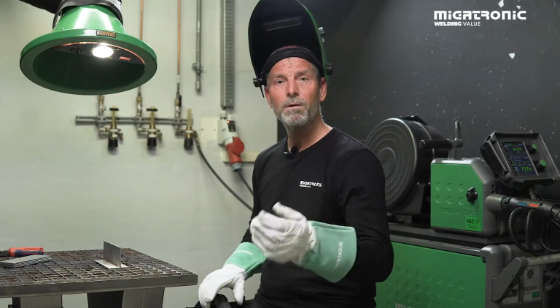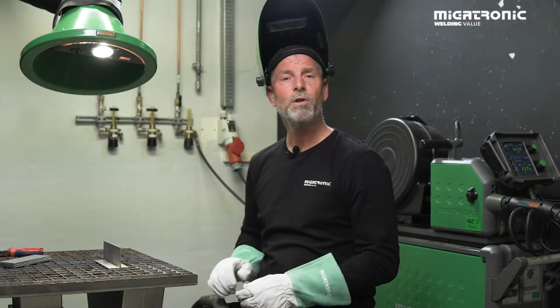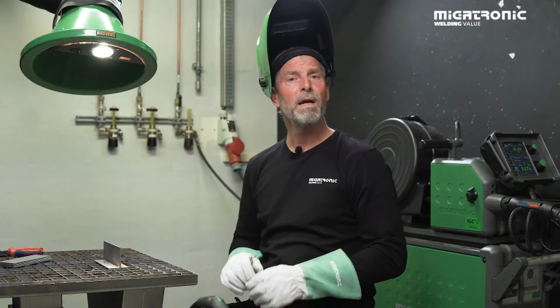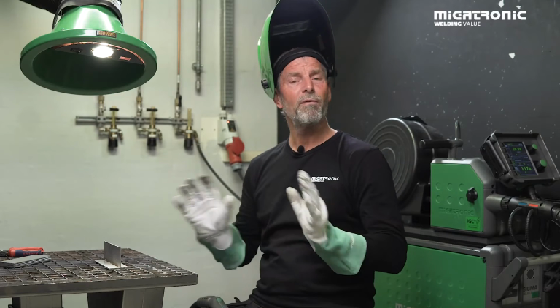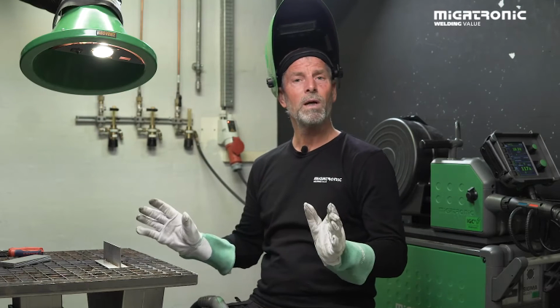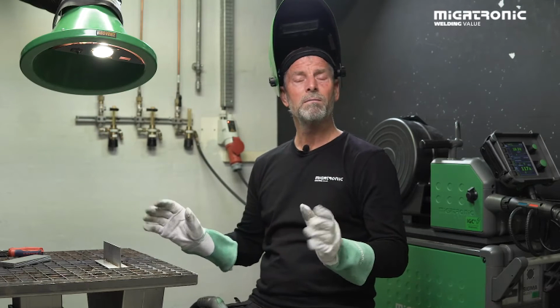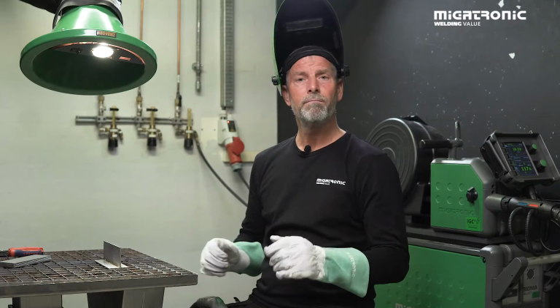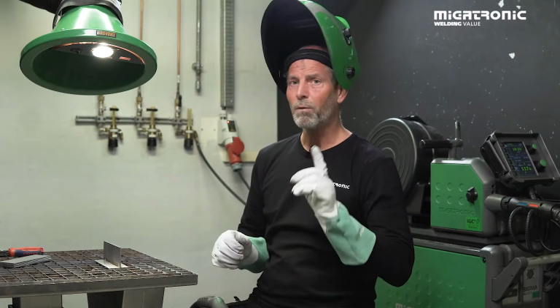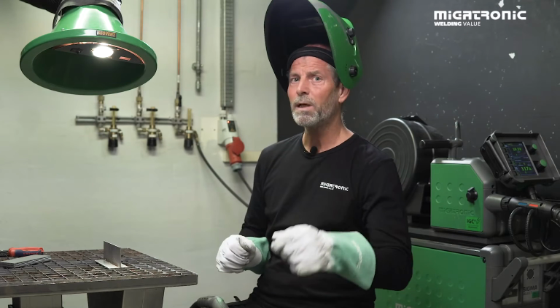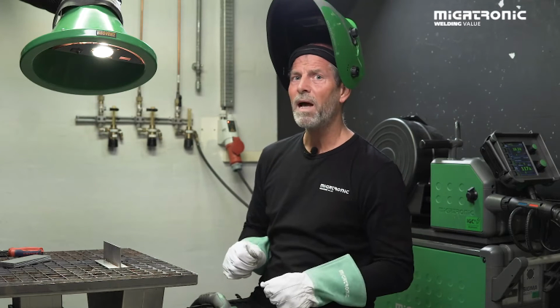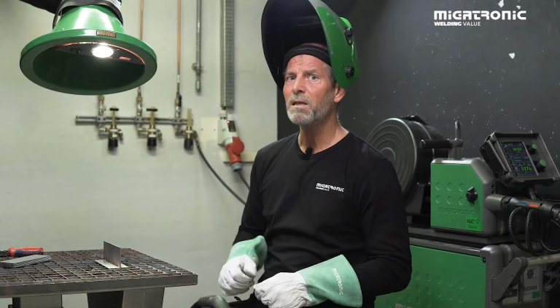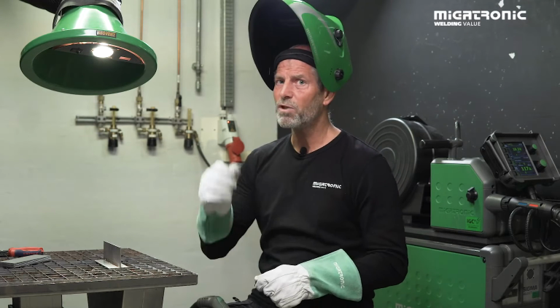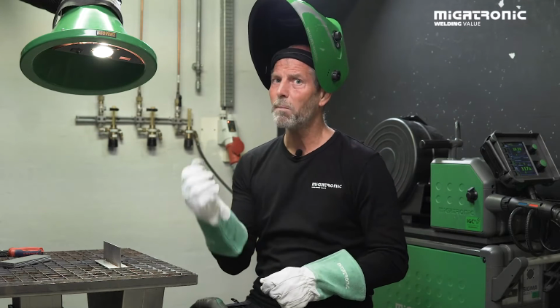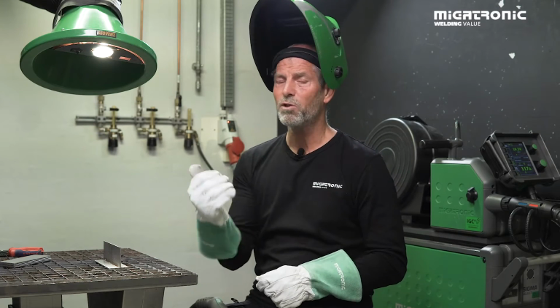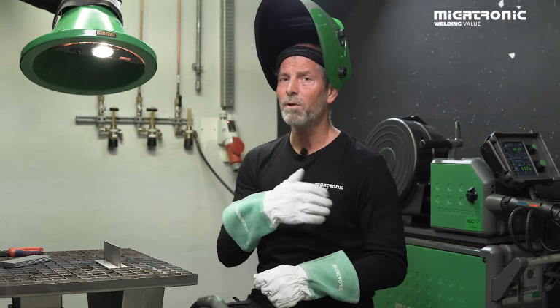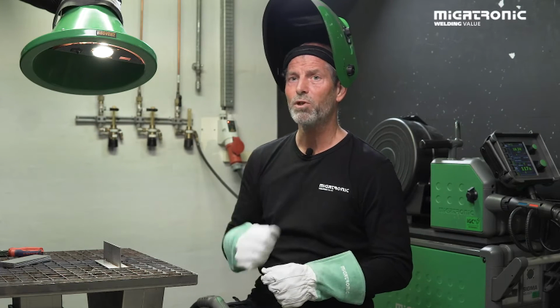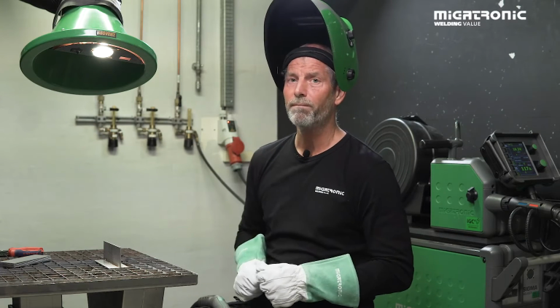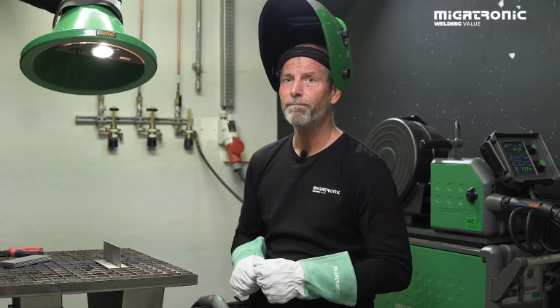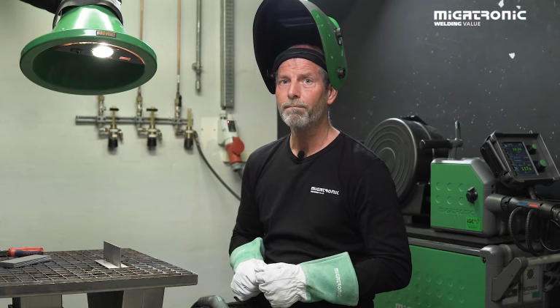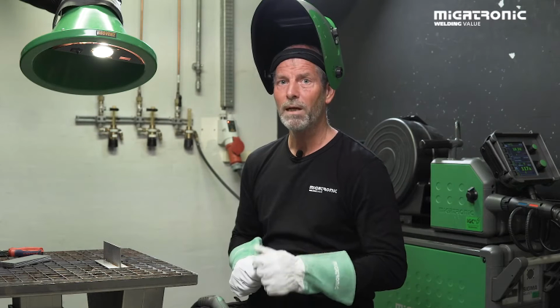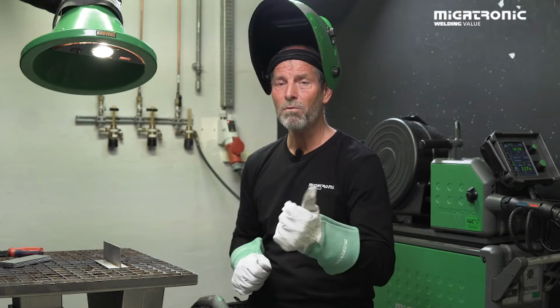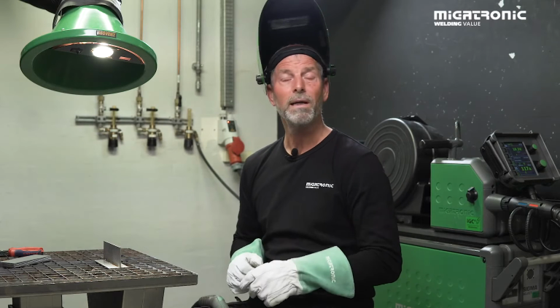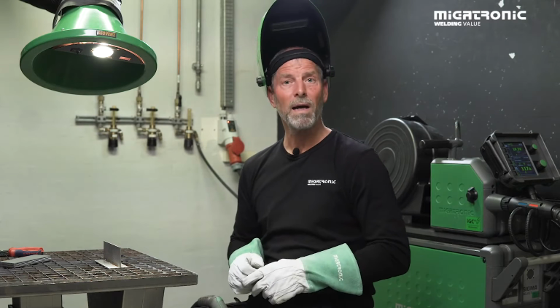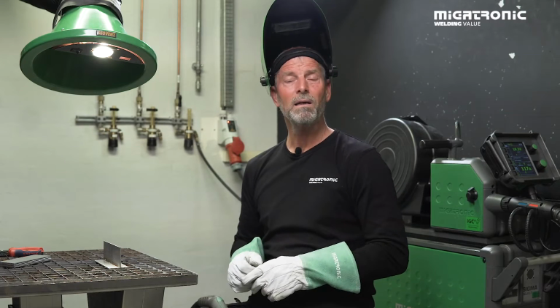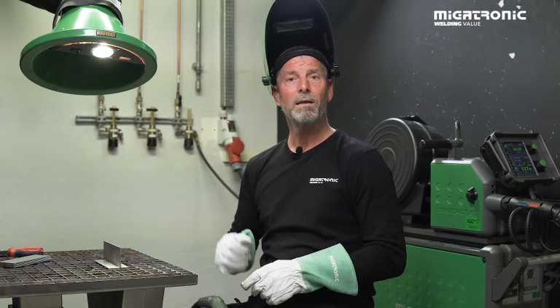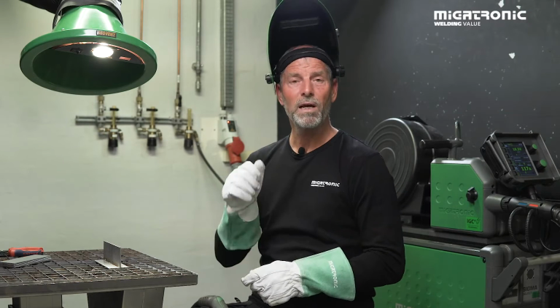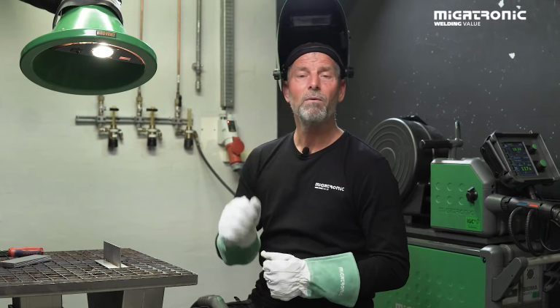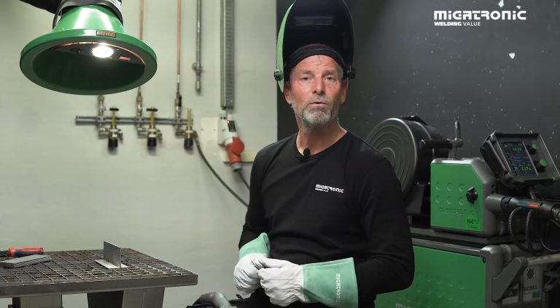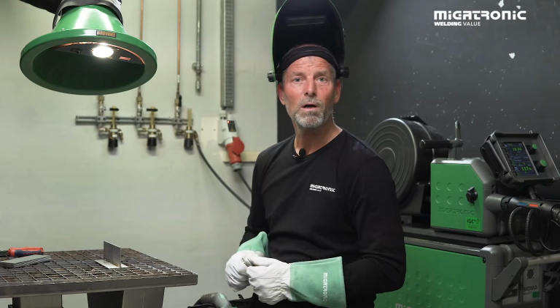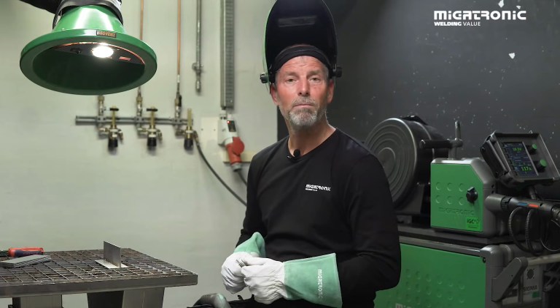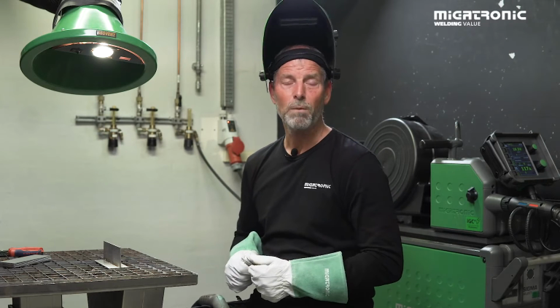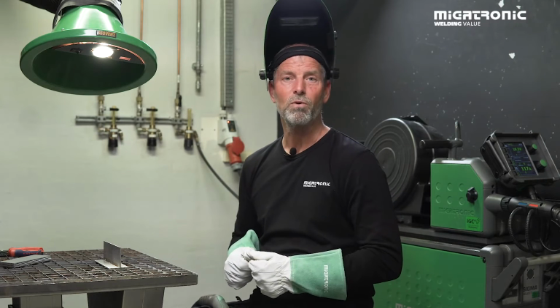You have just made a perfect world, but wouldn't it be nice to save them as a job on the machine? Hello, my name is Michael. Today we are going to talk about Mika Job Control.